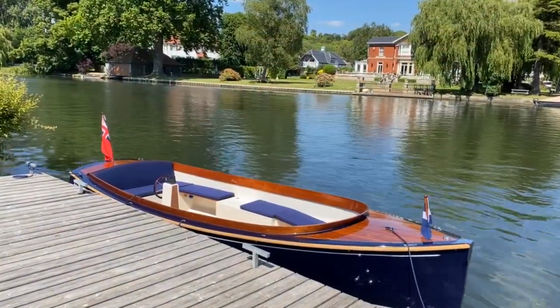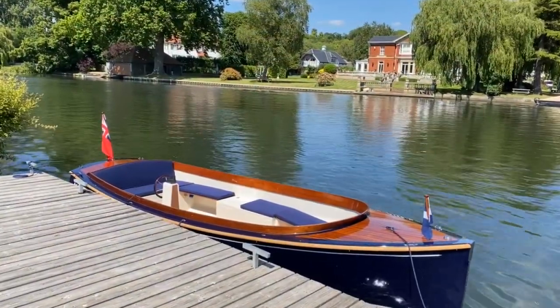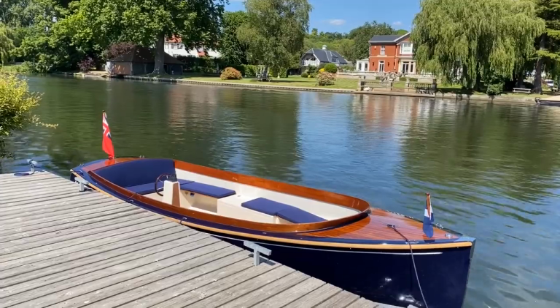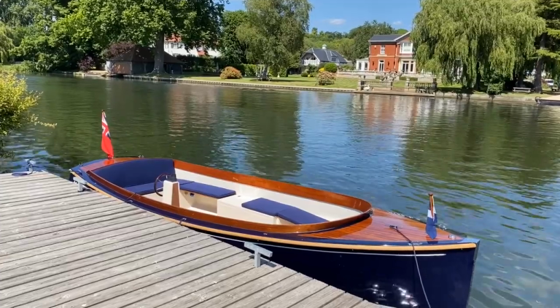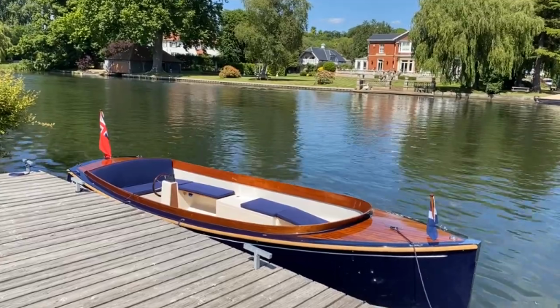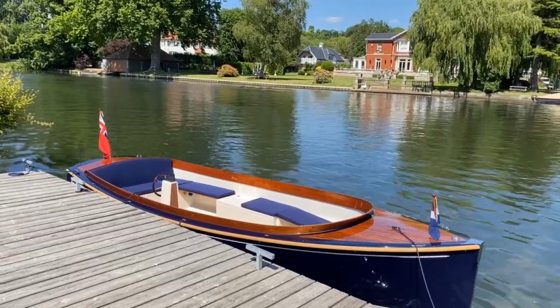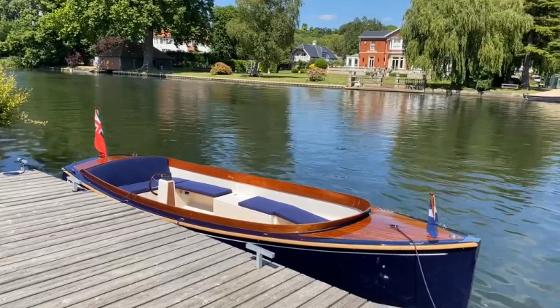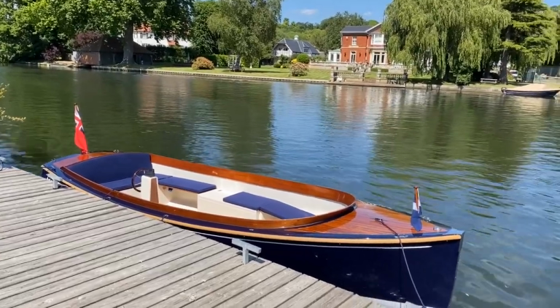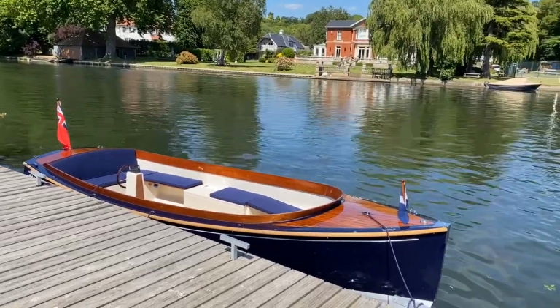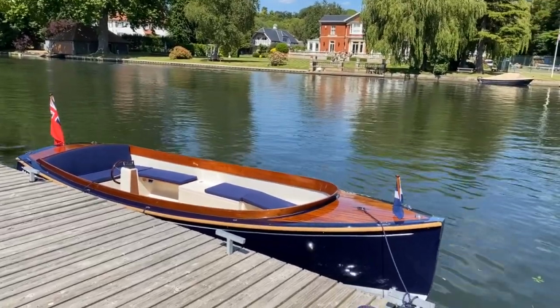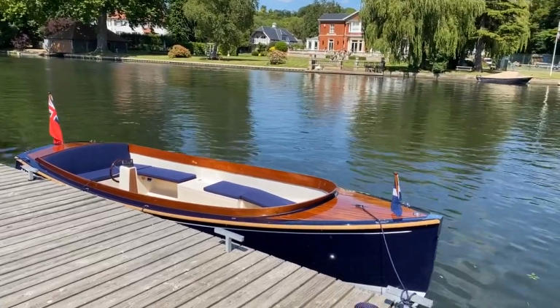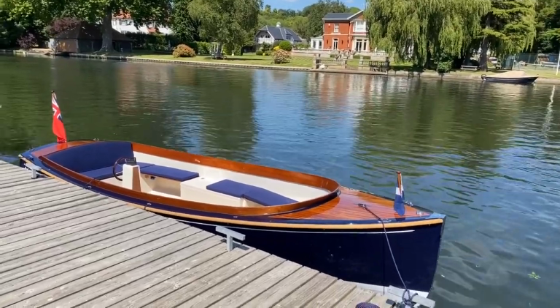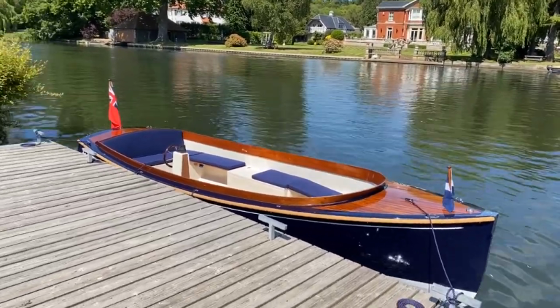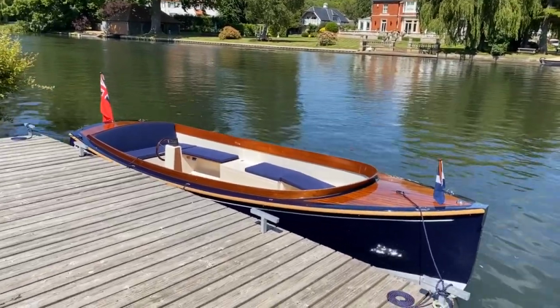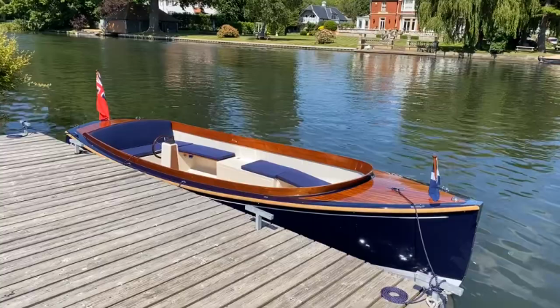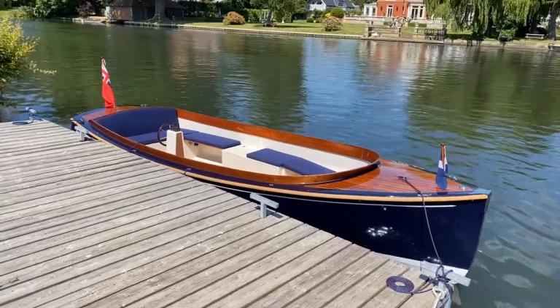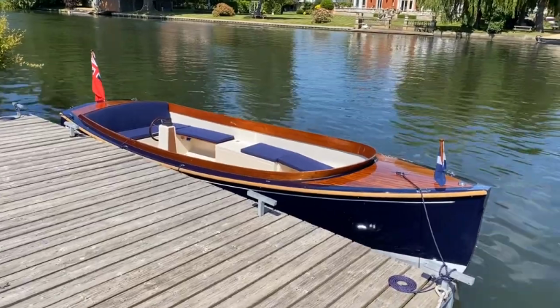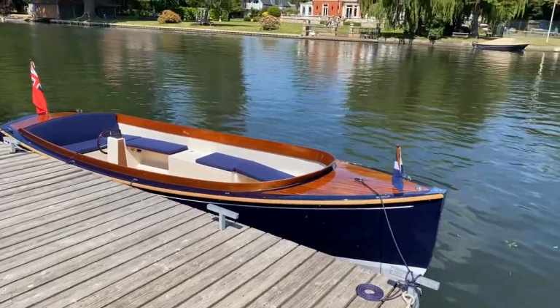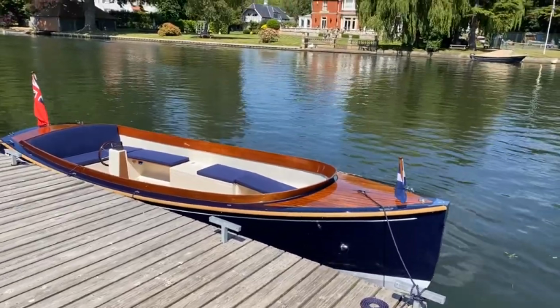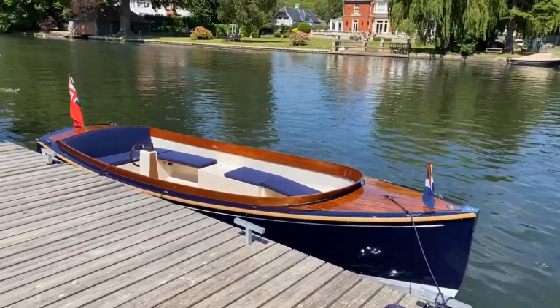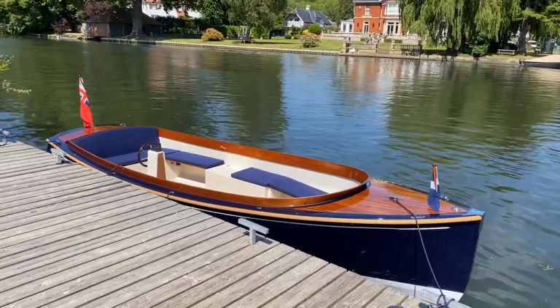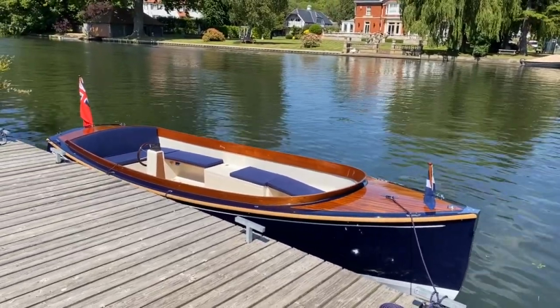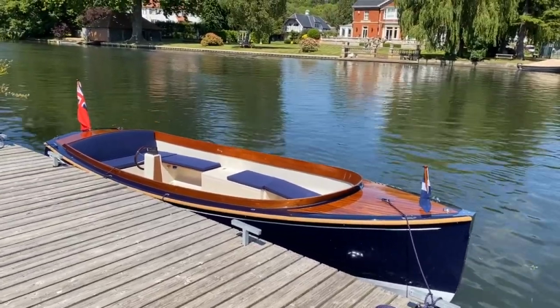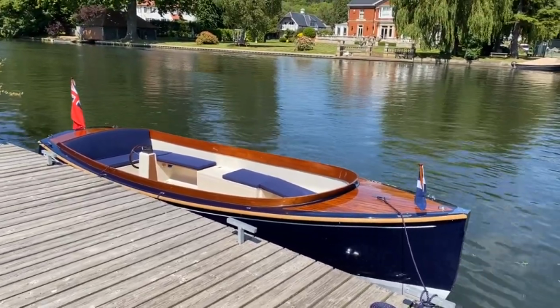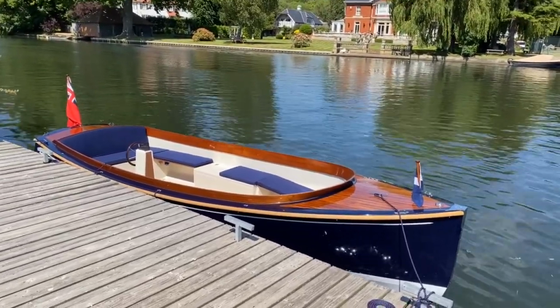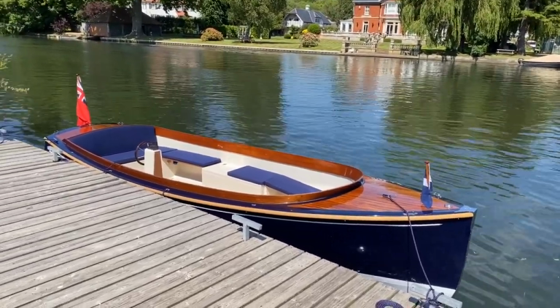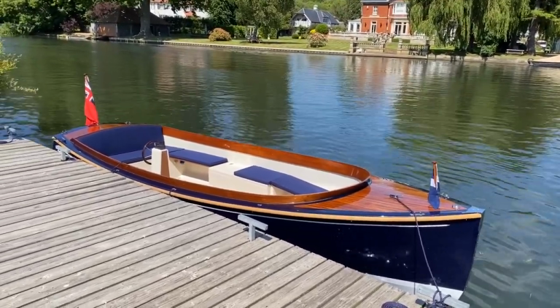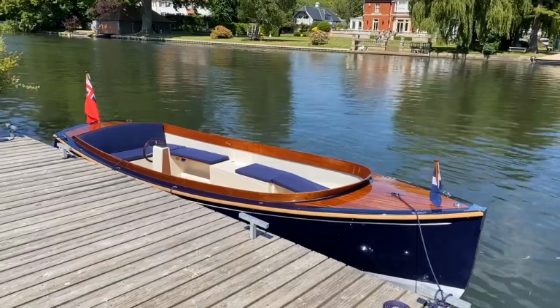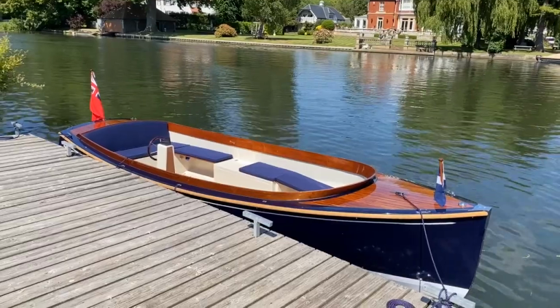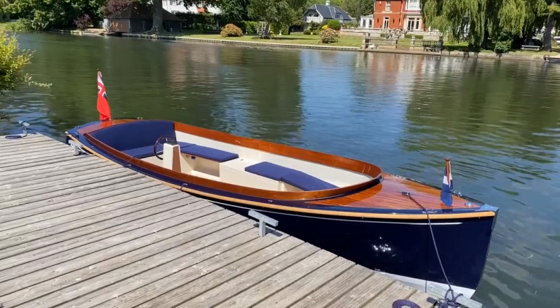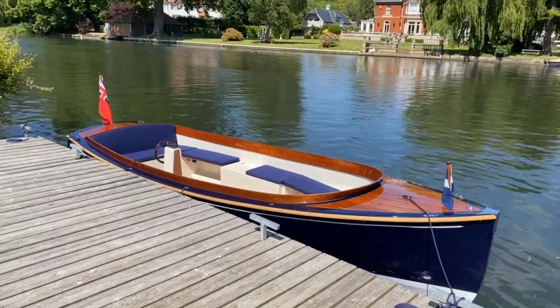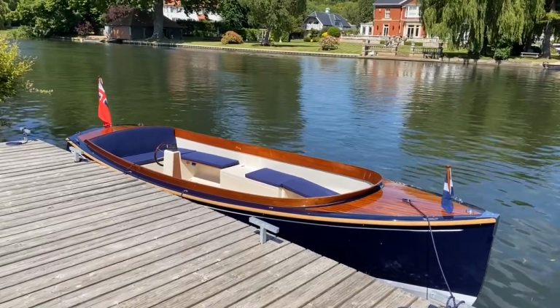Welcome to Val Wyatt on the River Thames. Today I've got a beautiful English day boat to show you. This is built by Landemores up in Norfolk — it's a Mayfly 21 from their Launch and Tender range.